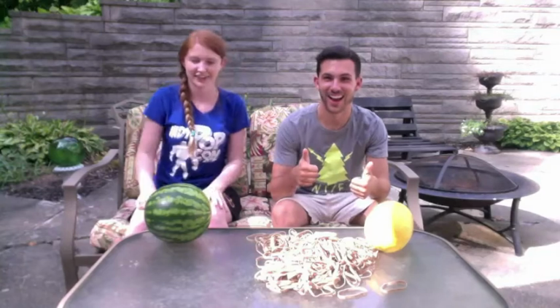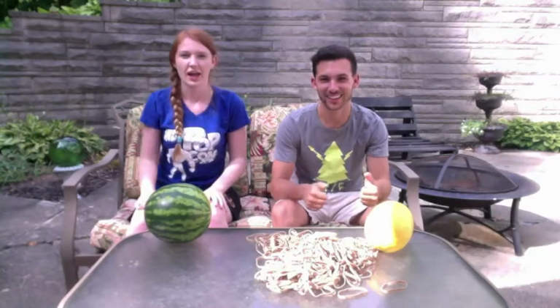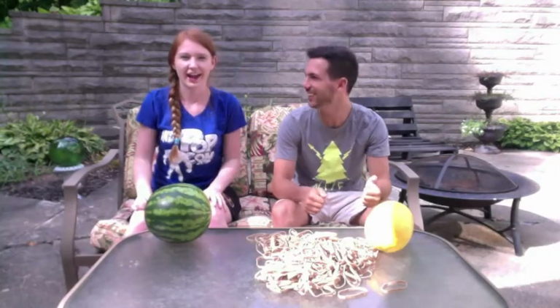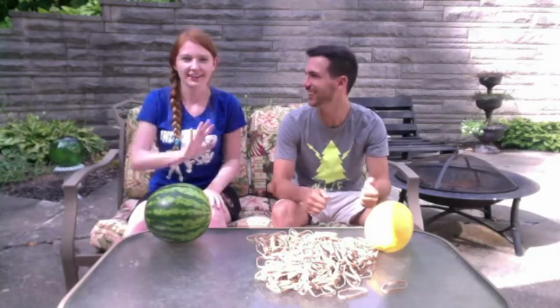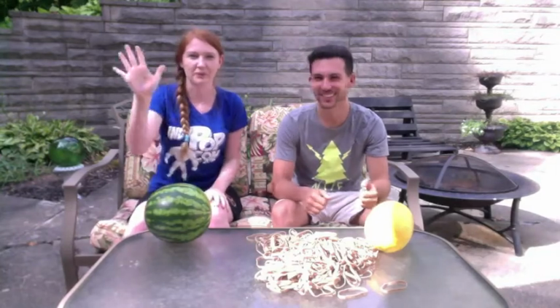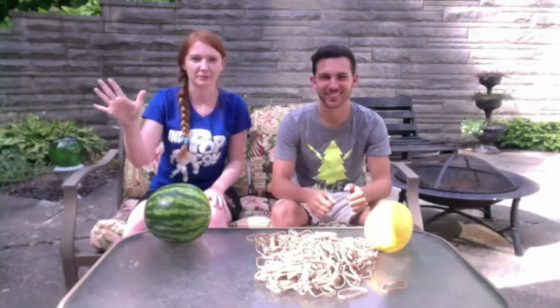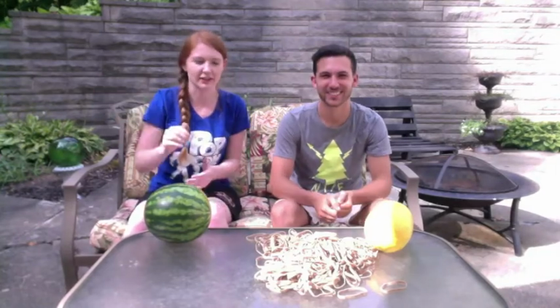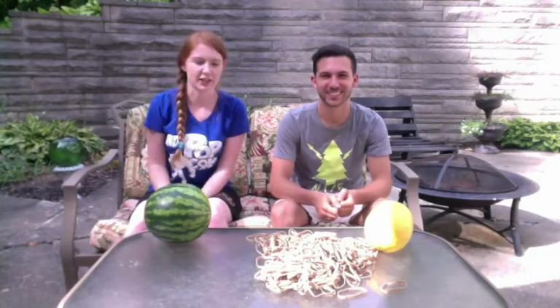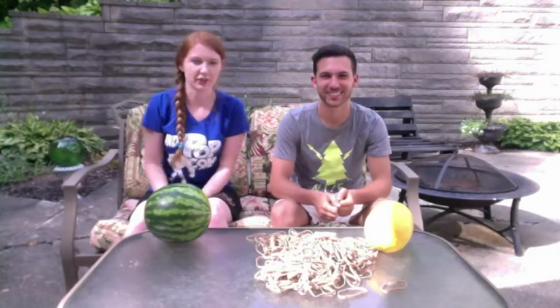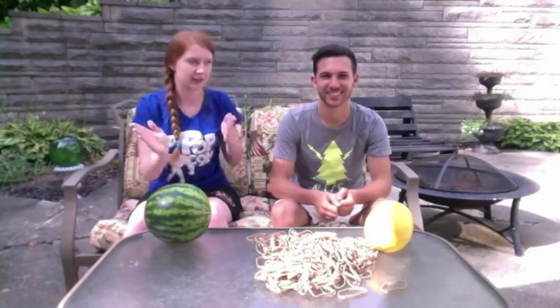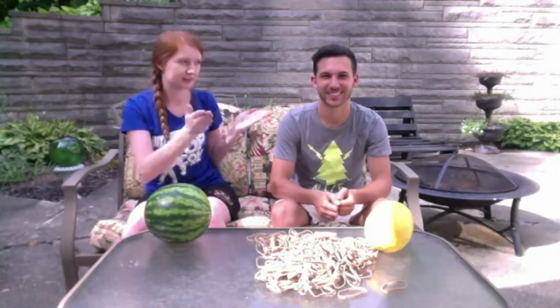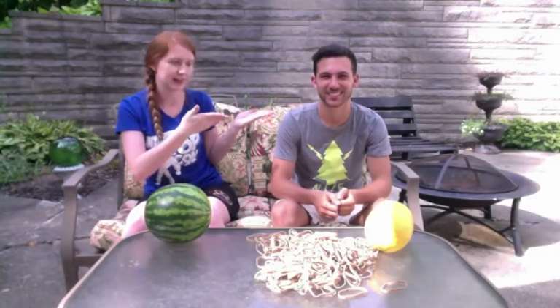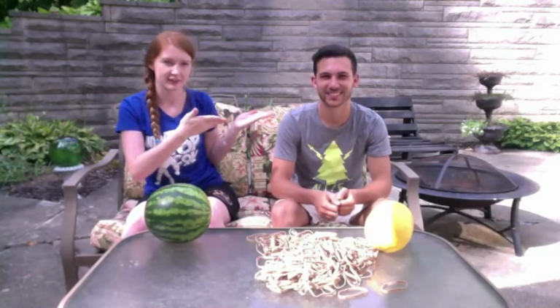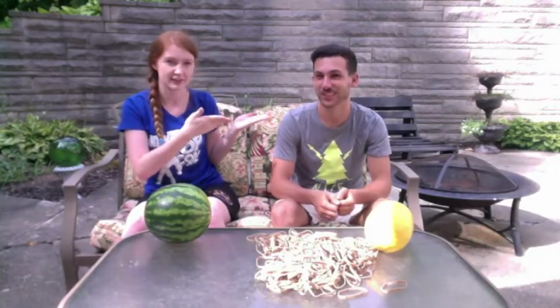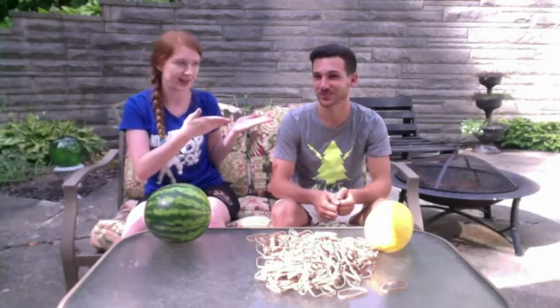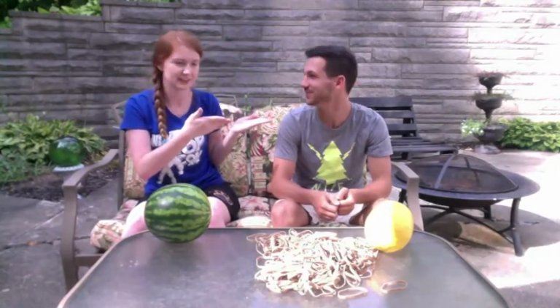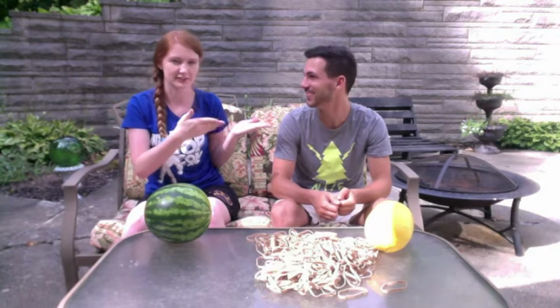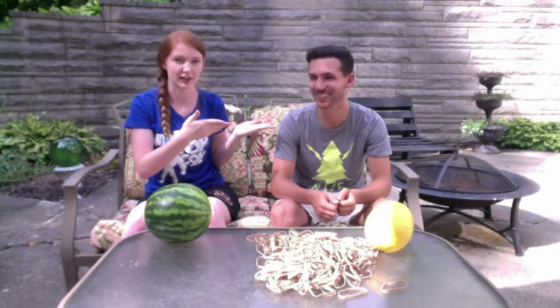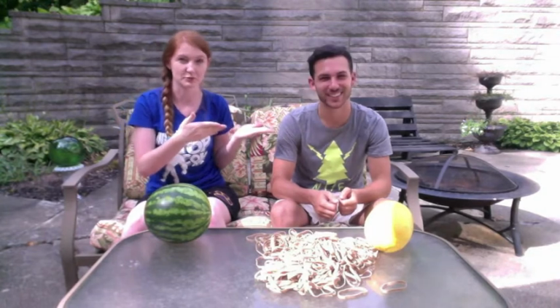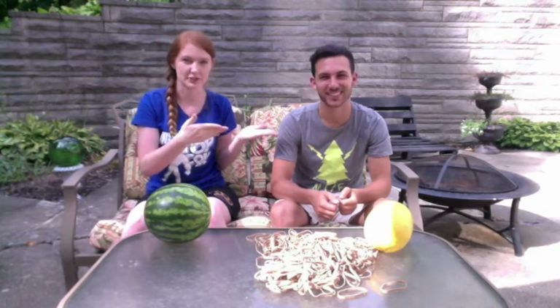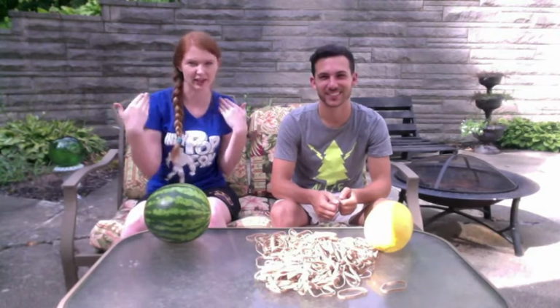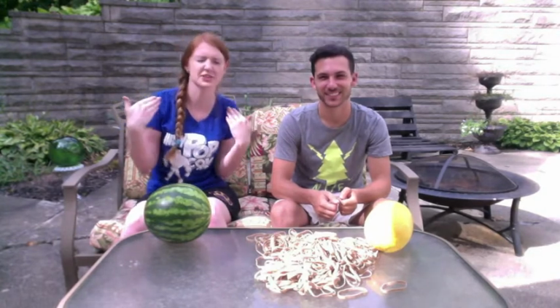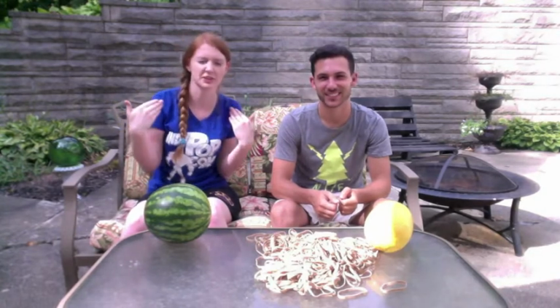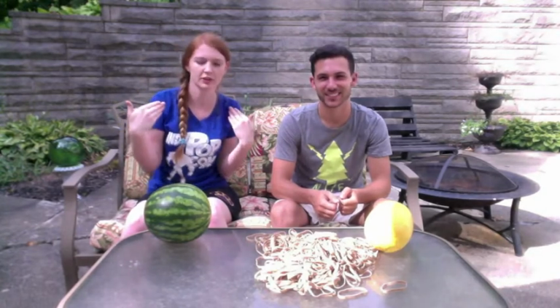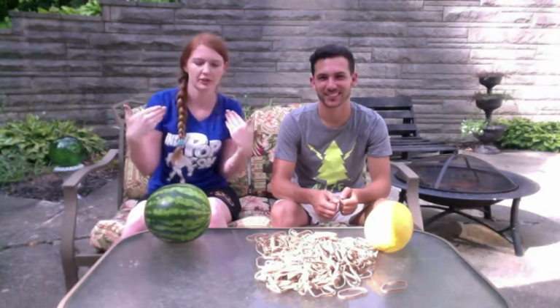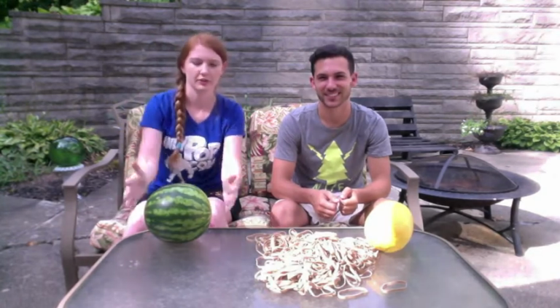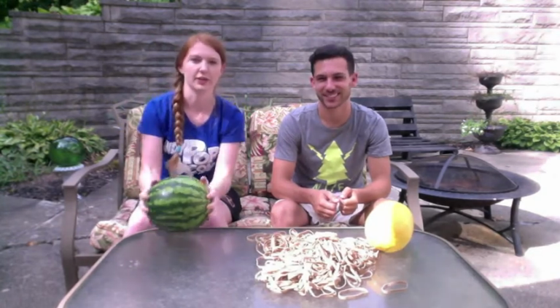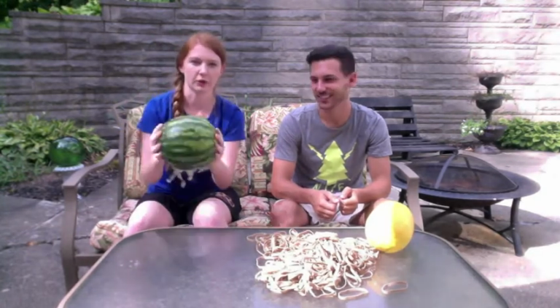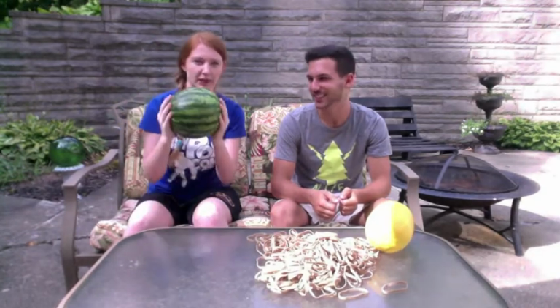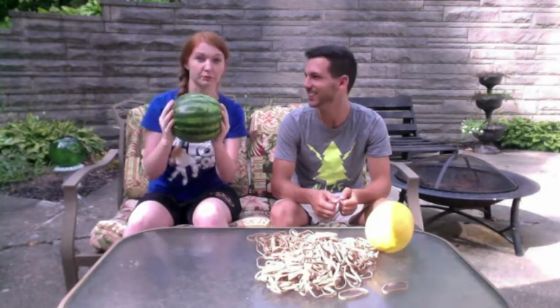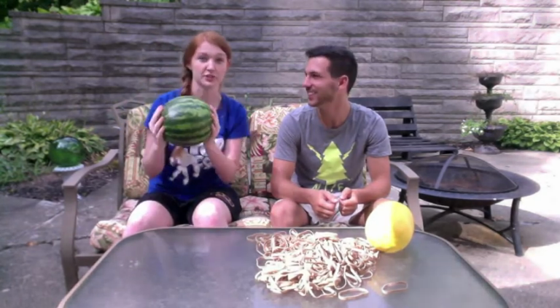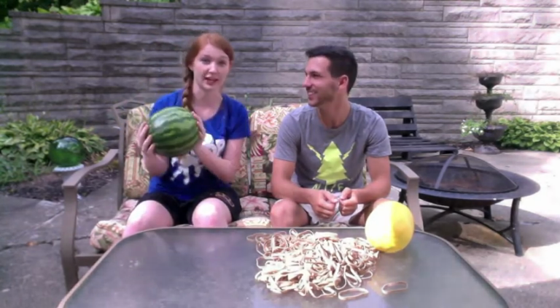Hey guys! Welcome back to the channel. This is Seth. Today he has decided to challenge the ginger in the Watermelon Explosion Challenge.